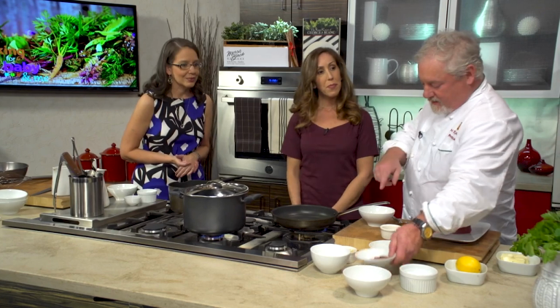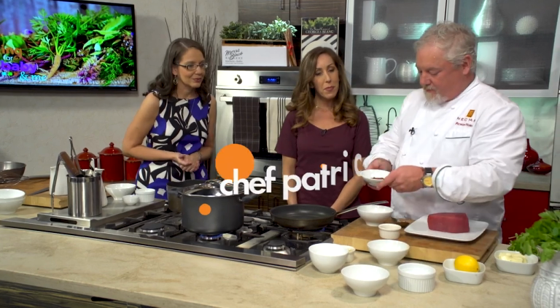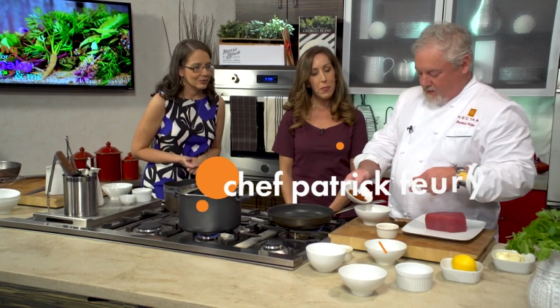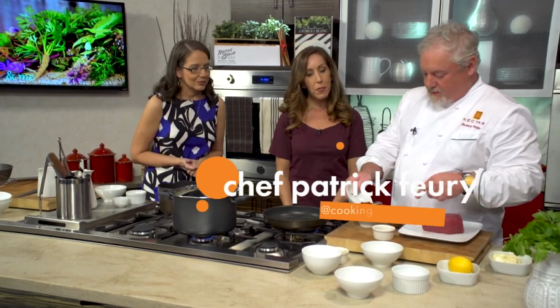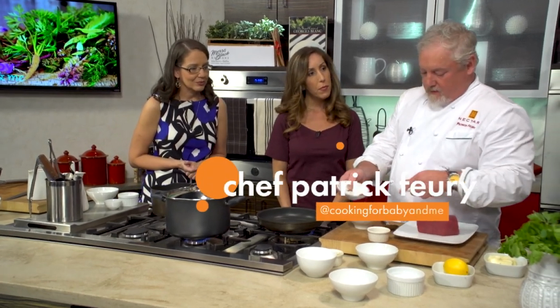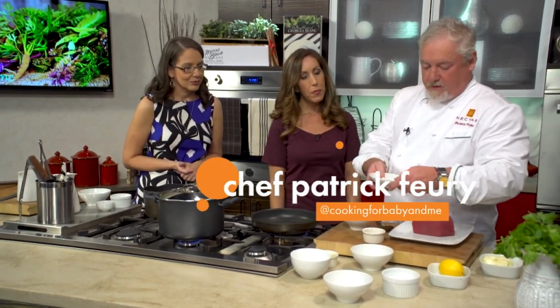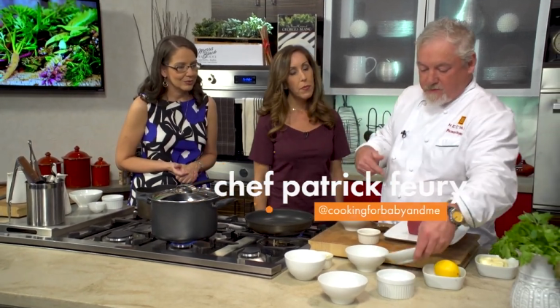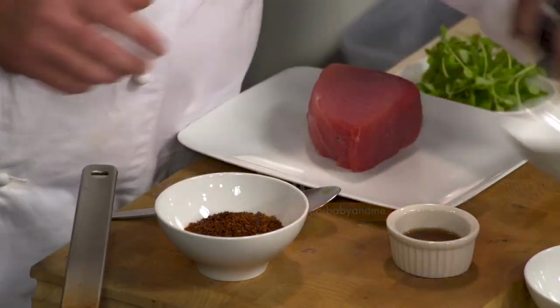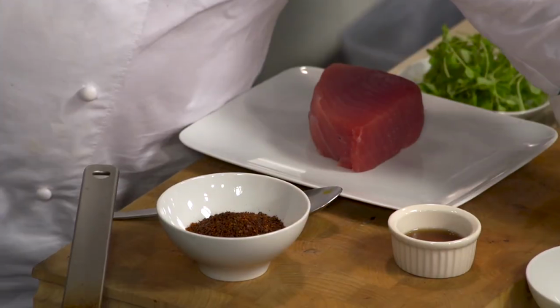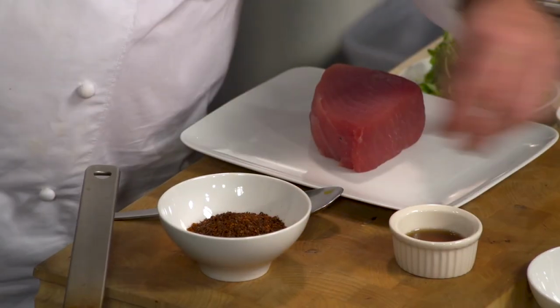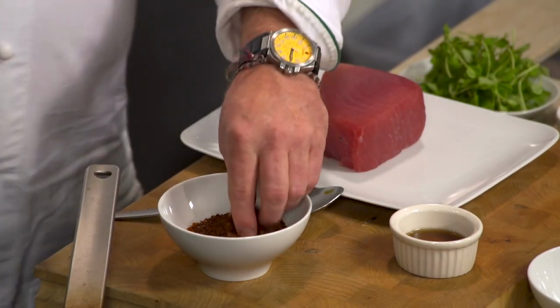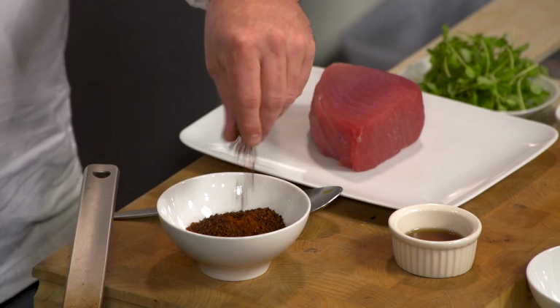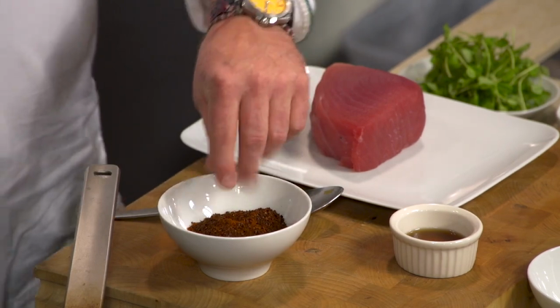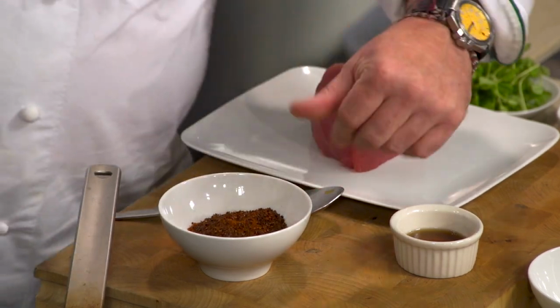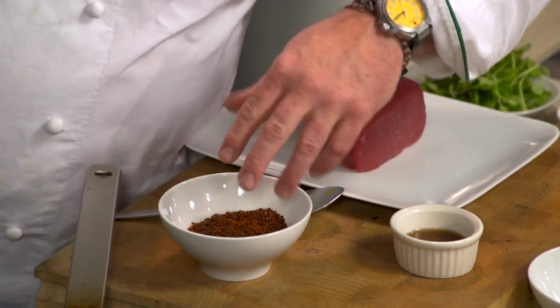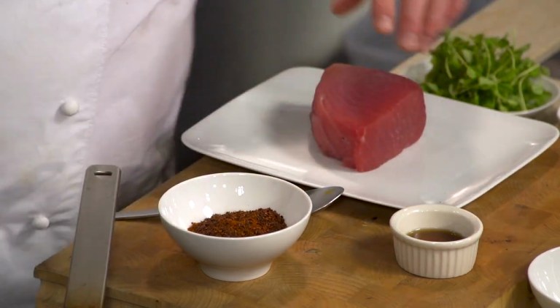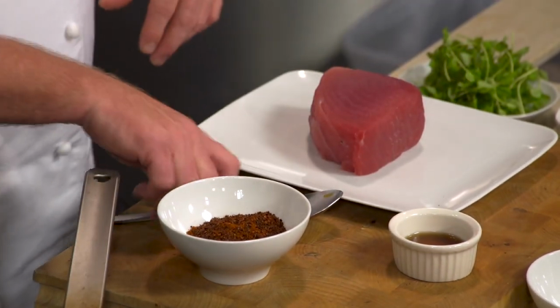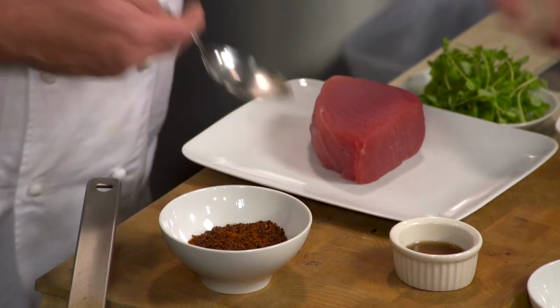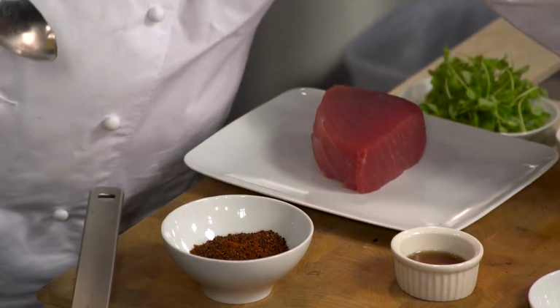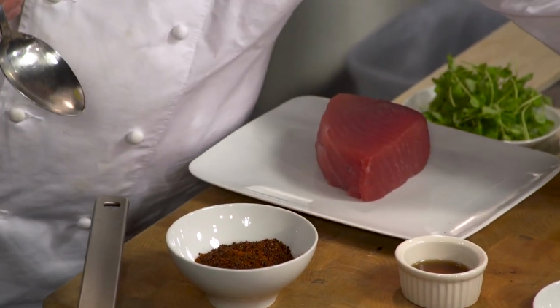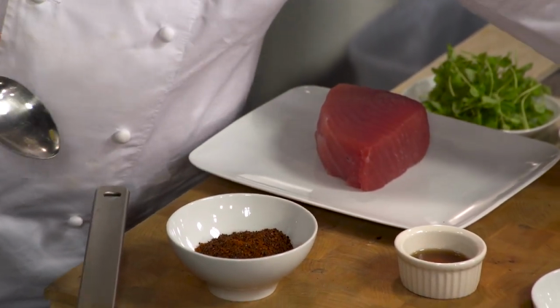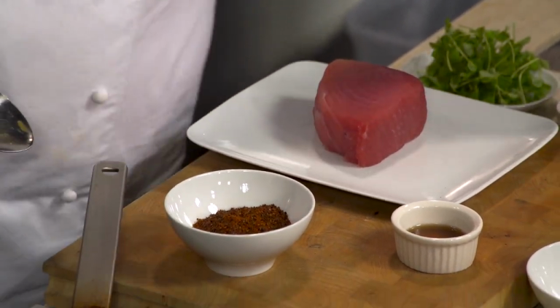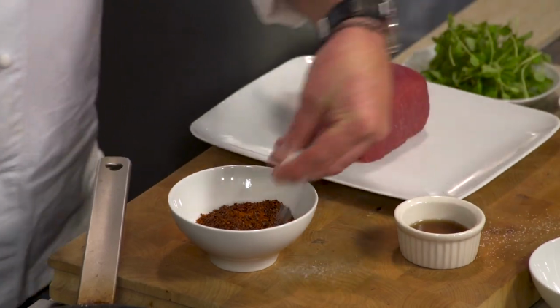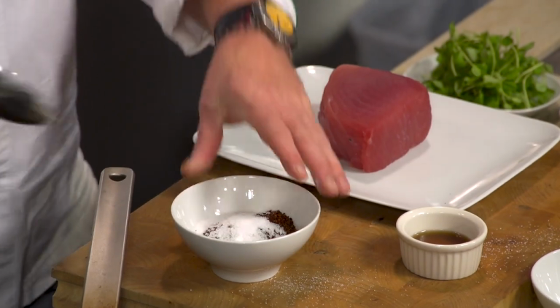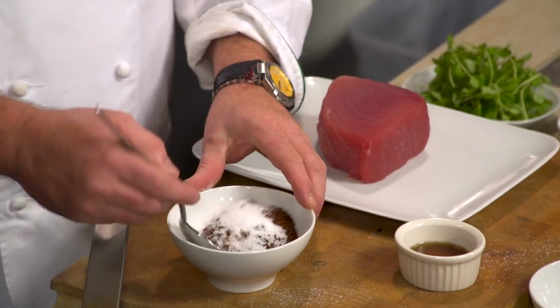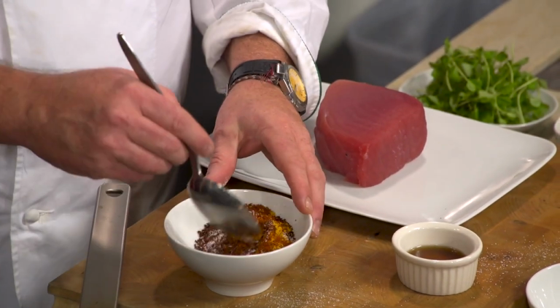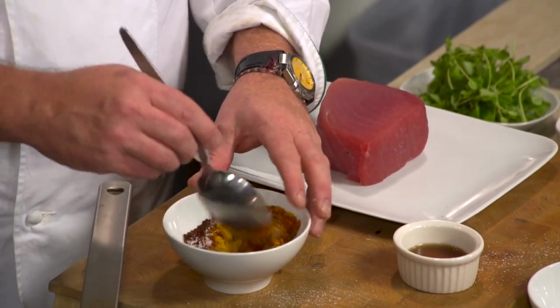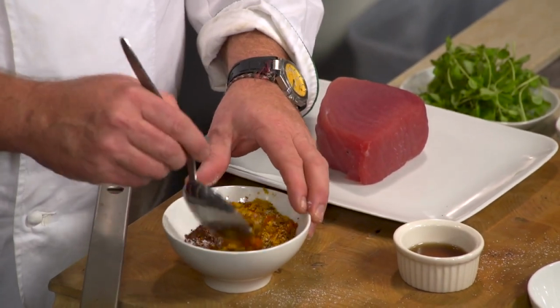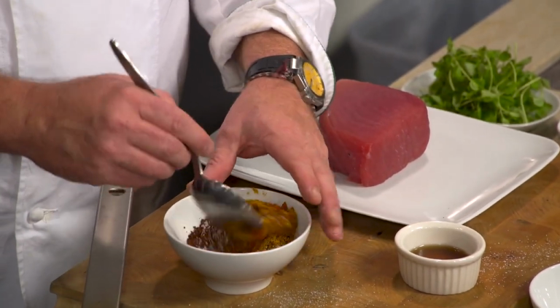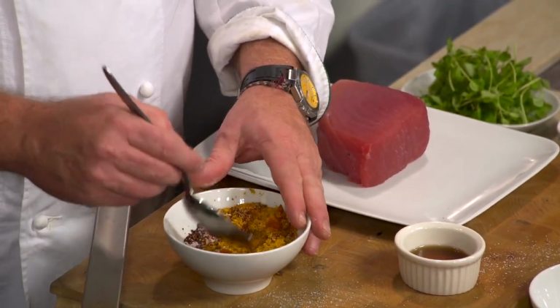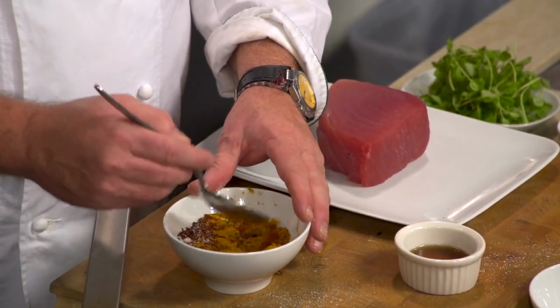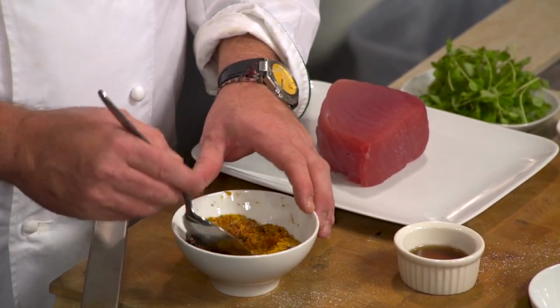So we got a paprika, curry powder, smoked paprika as well, then there's a Korean spice, like a chili spice — you can get it at Asian stores. Also gonna mix in some salt as well. This is gonna be just to rub on the tuna itself.